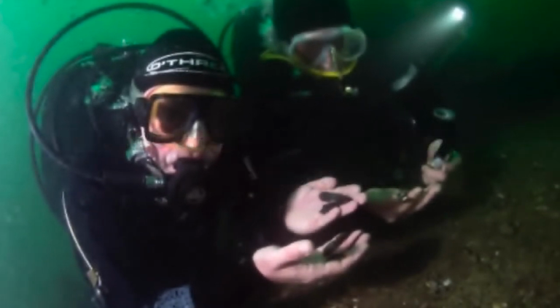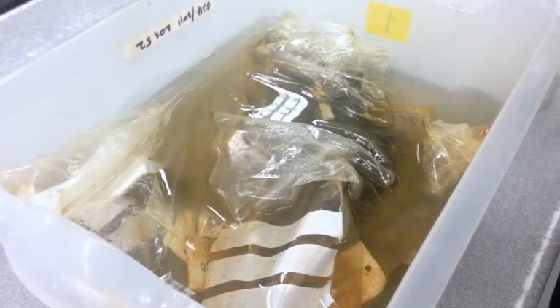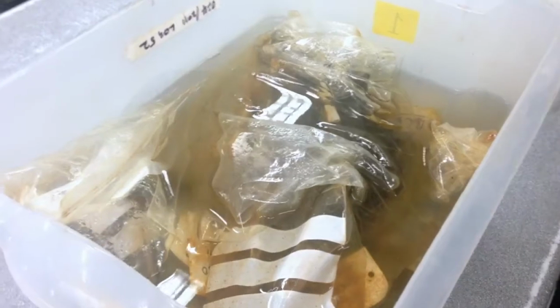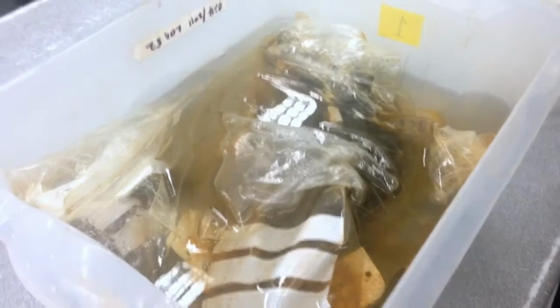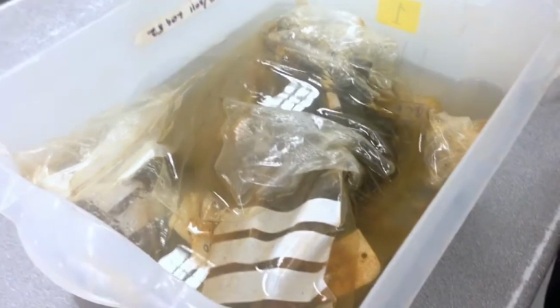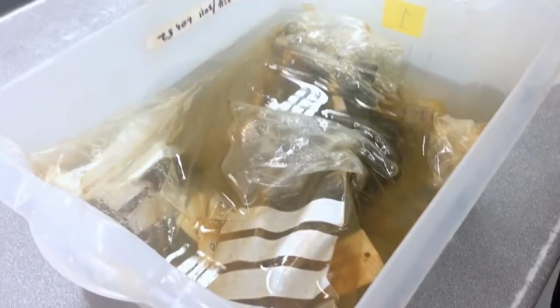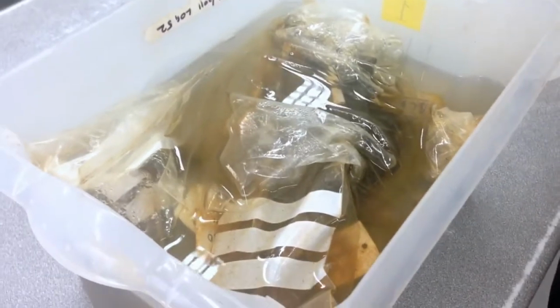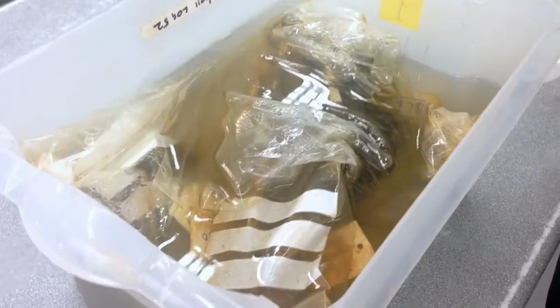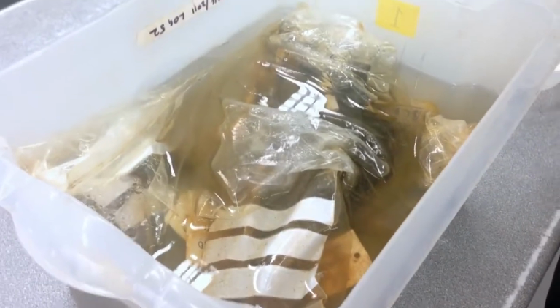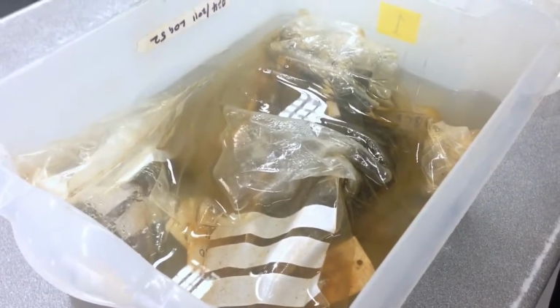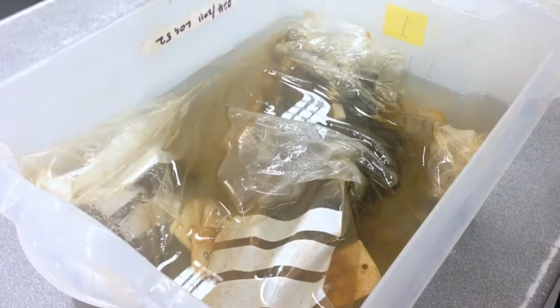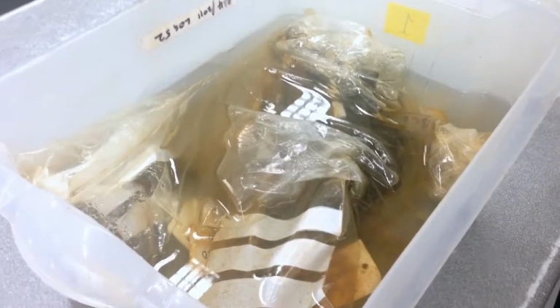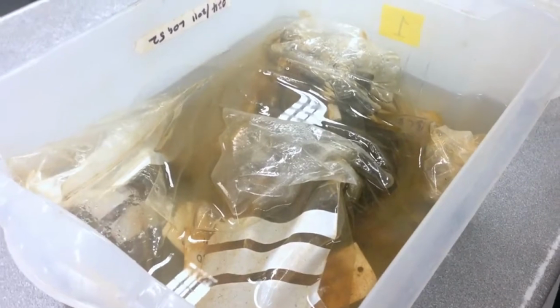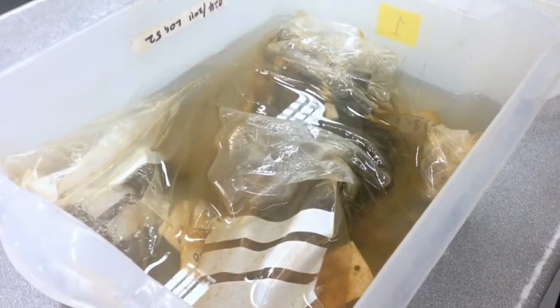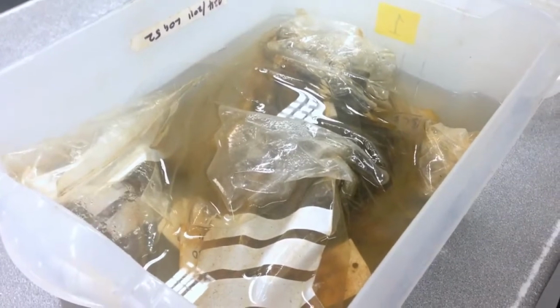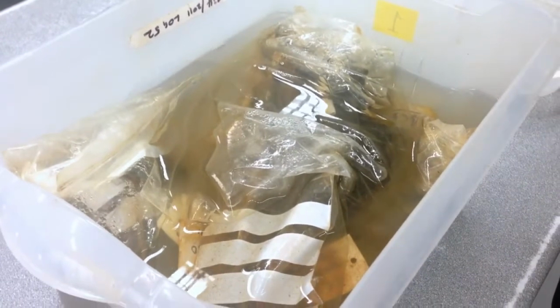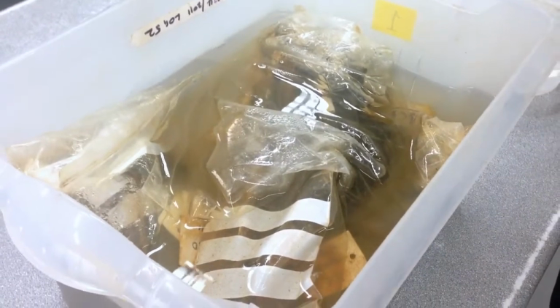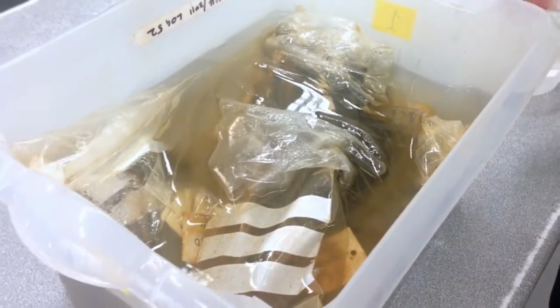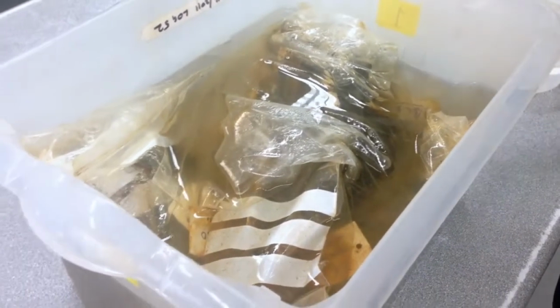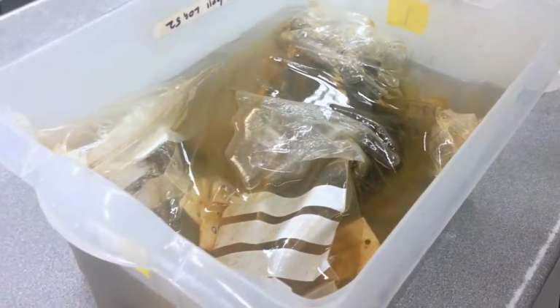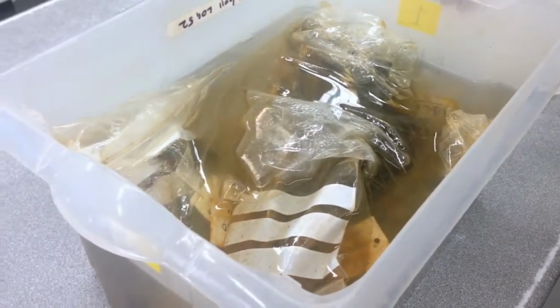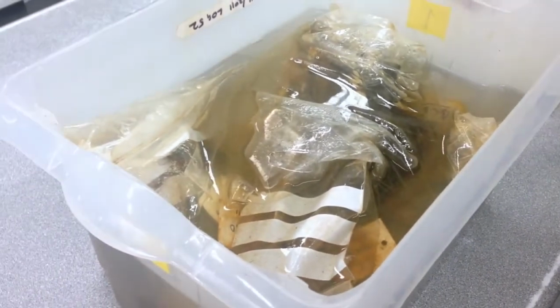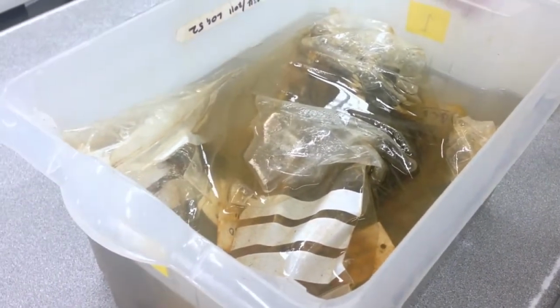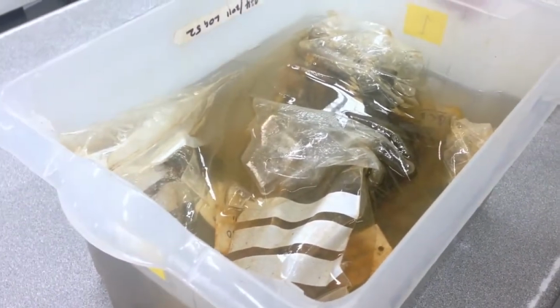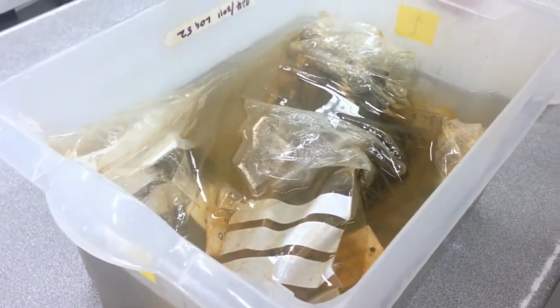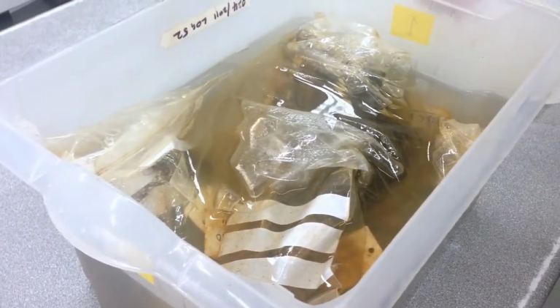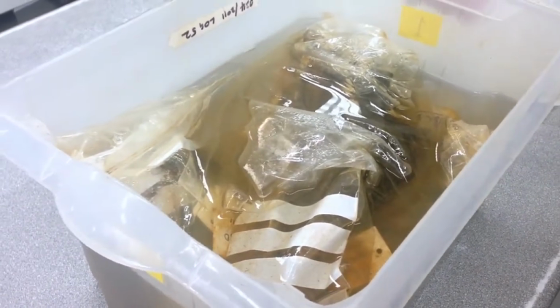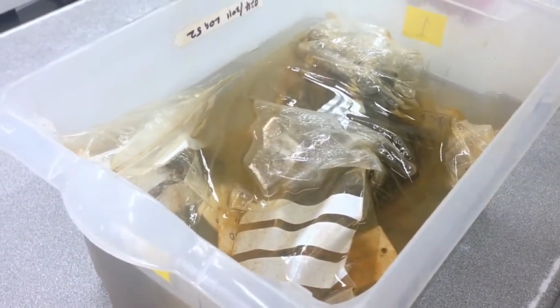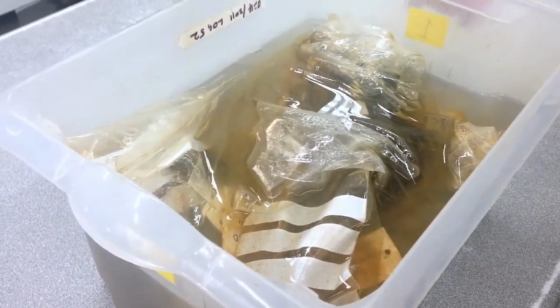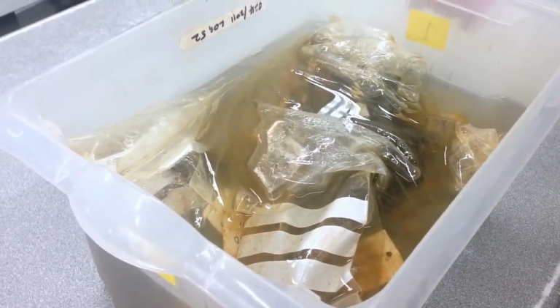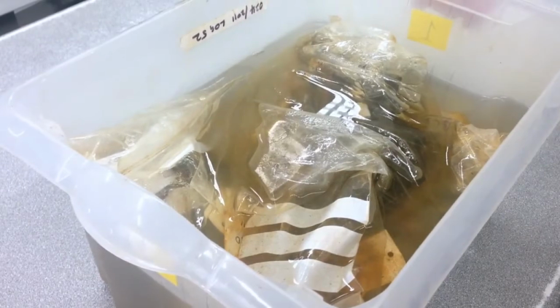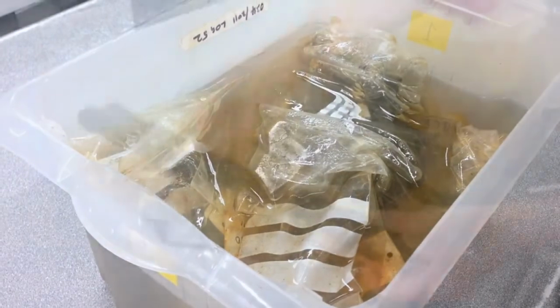So here are a few of the key pieces. We keep them cold and submerged in water to try to deter bacterial and fungal growth.